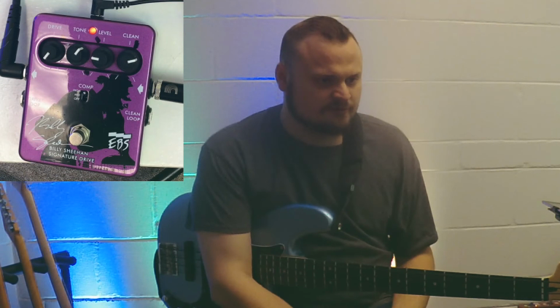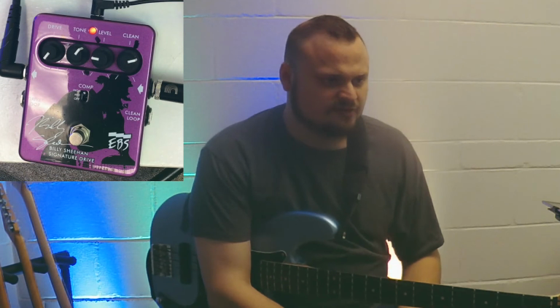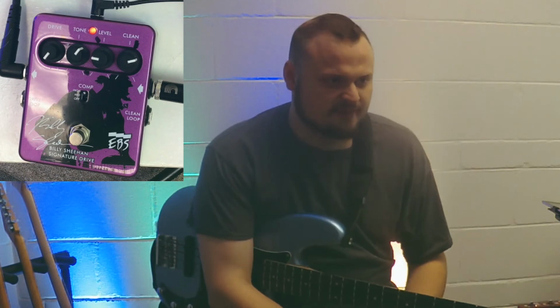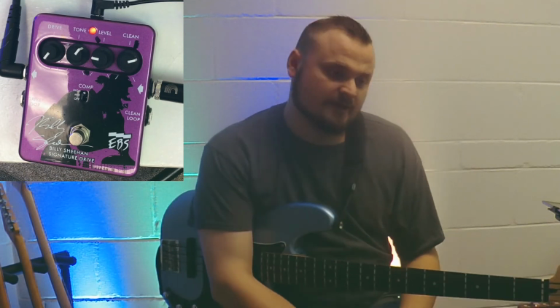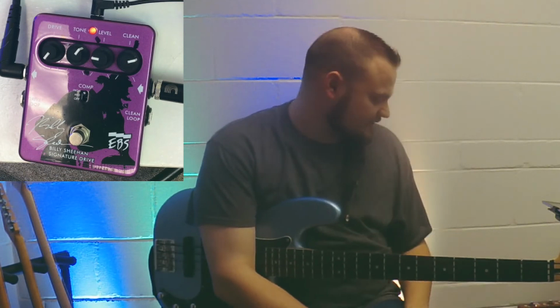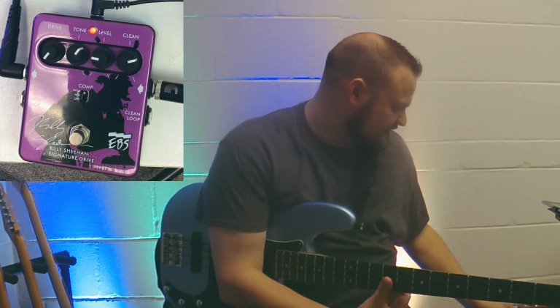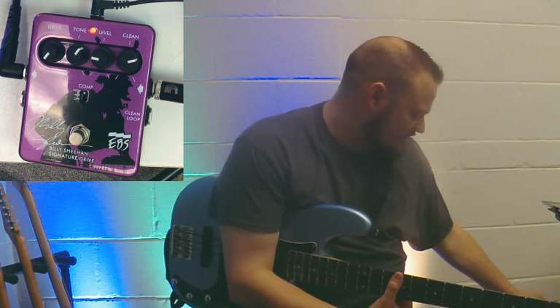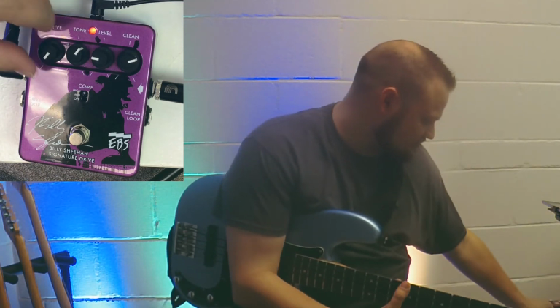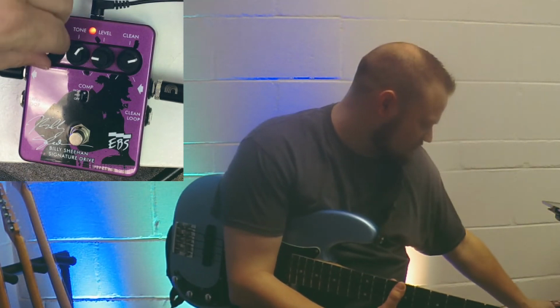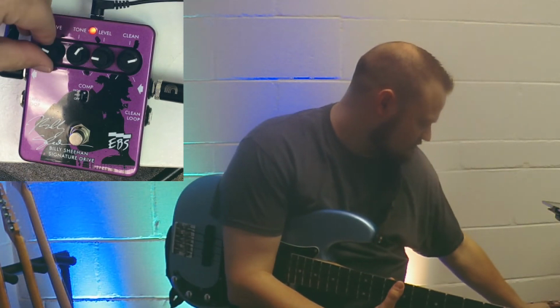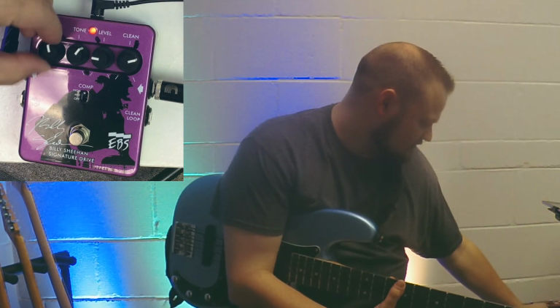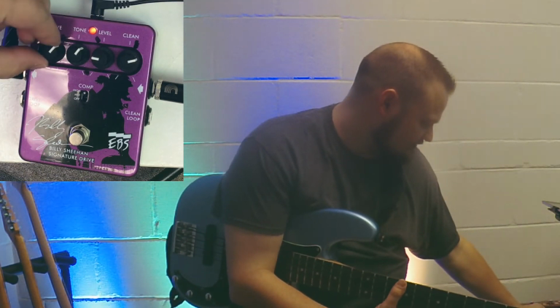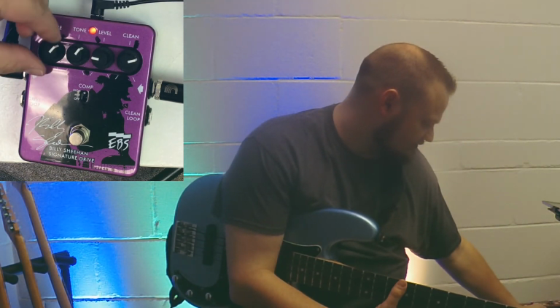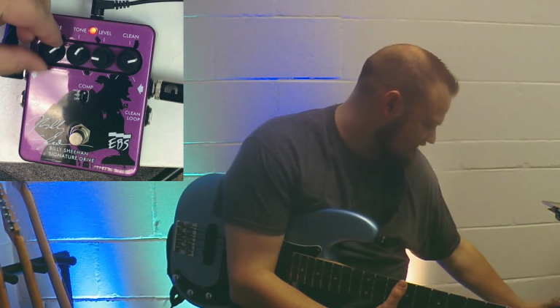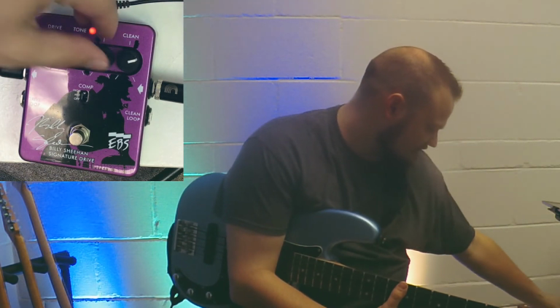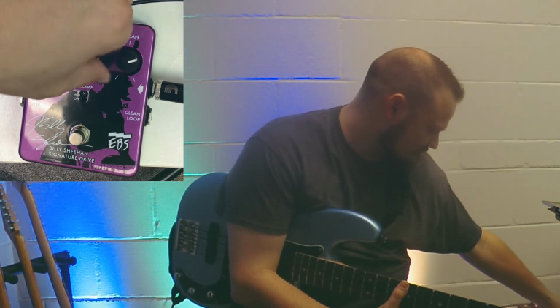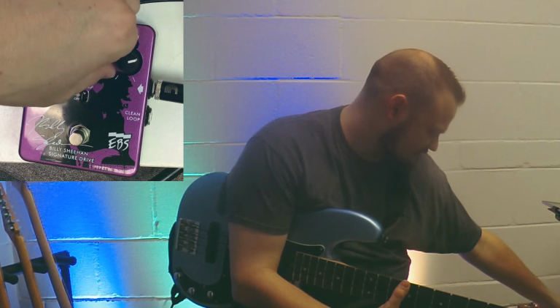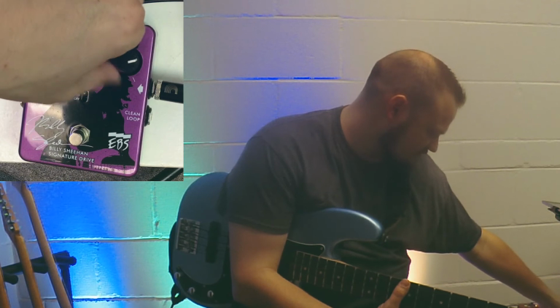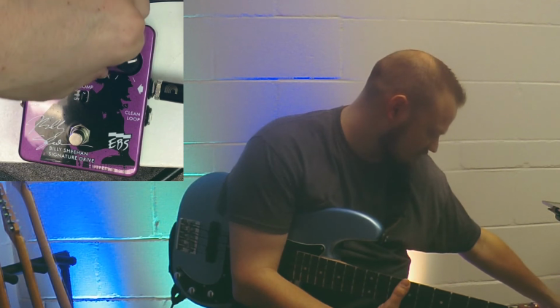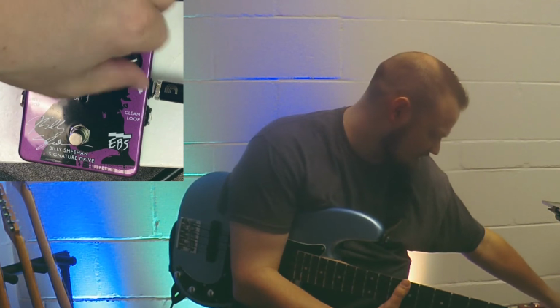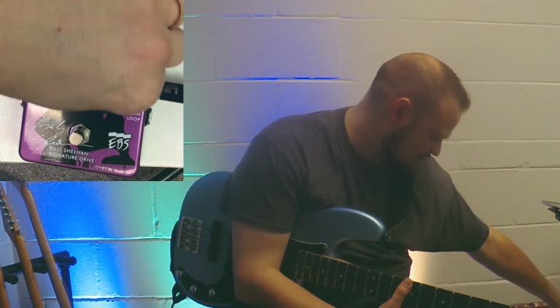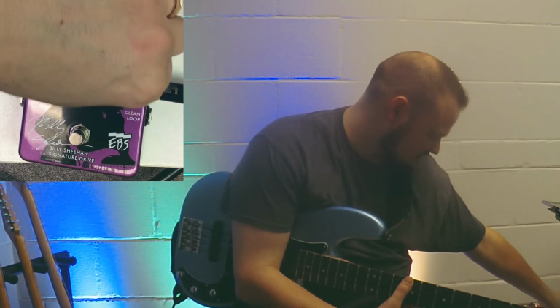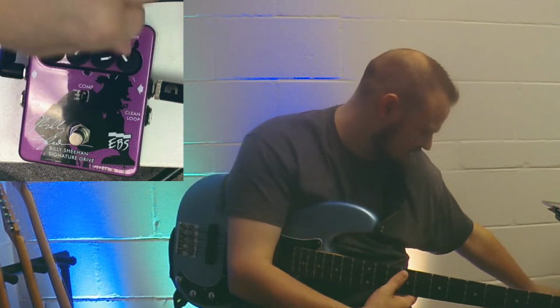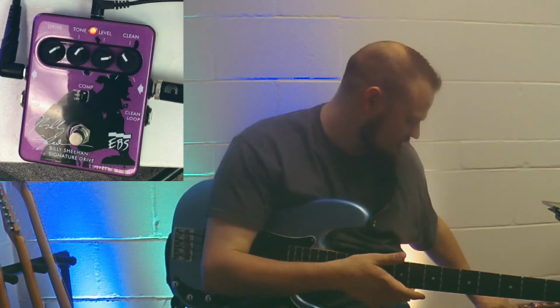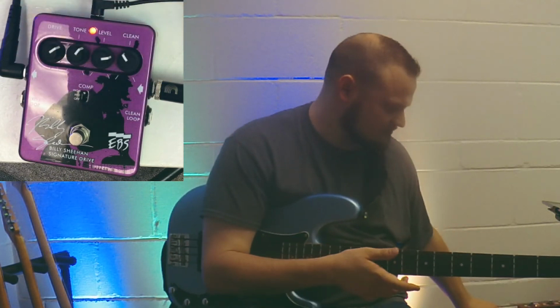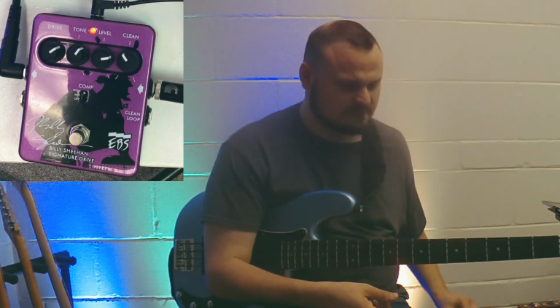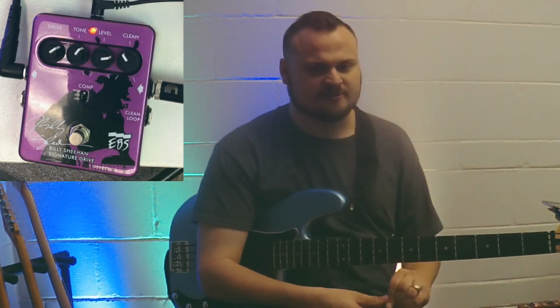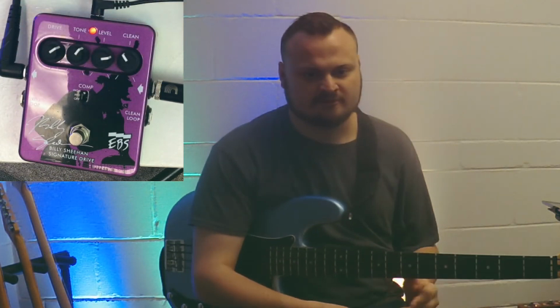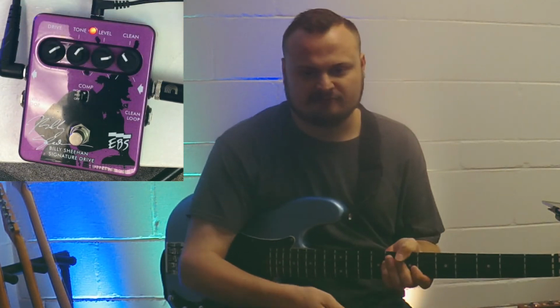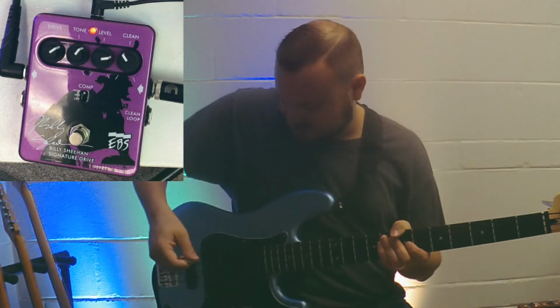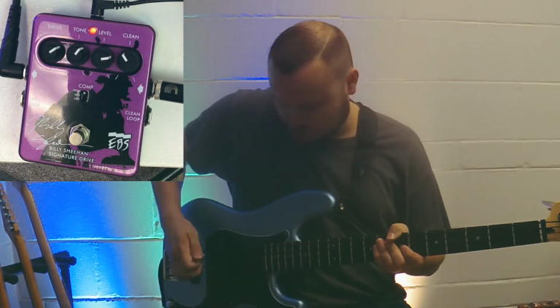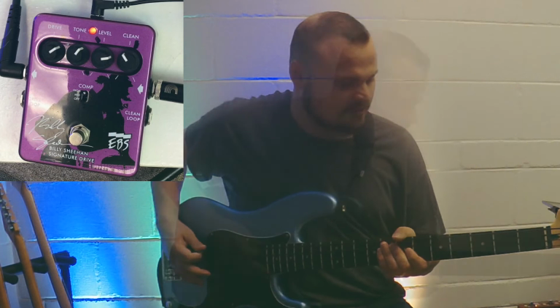Obviously, if you're using a drive pedal, you might be somebody who plays with a lot of distortion. We can take the drive way up, level way up, take the clean down a bit, and kind of see what kind of fuzzy sound we can get here.